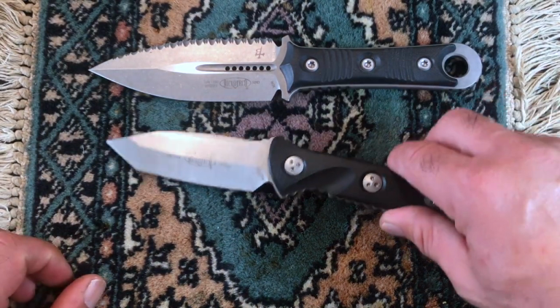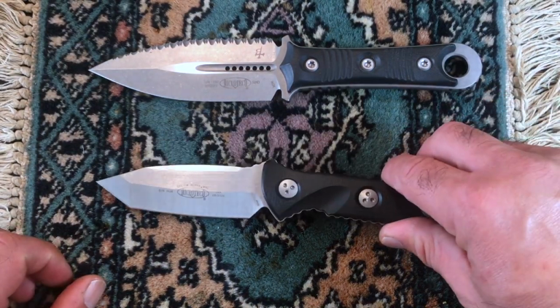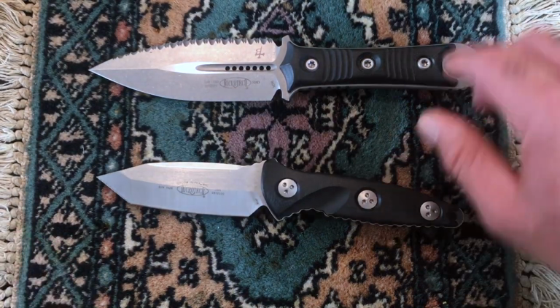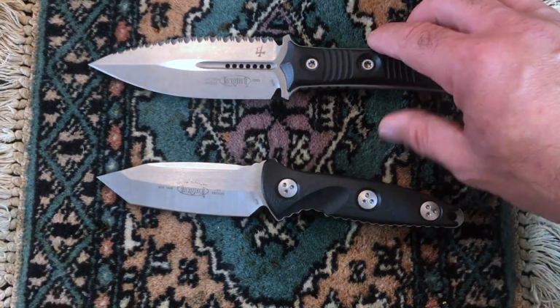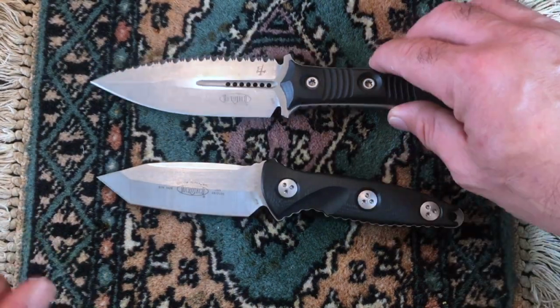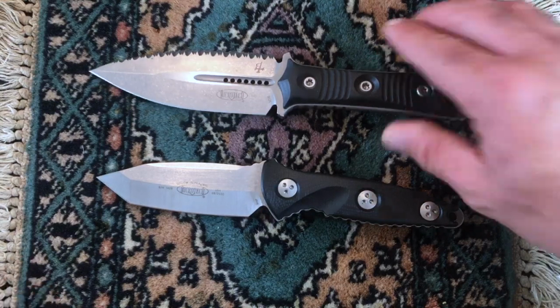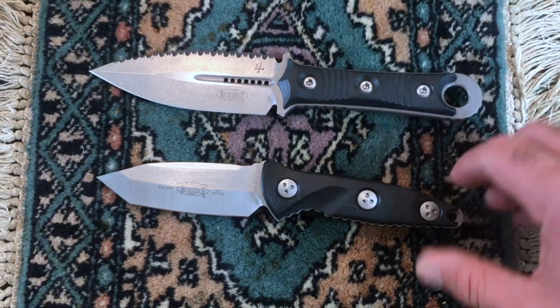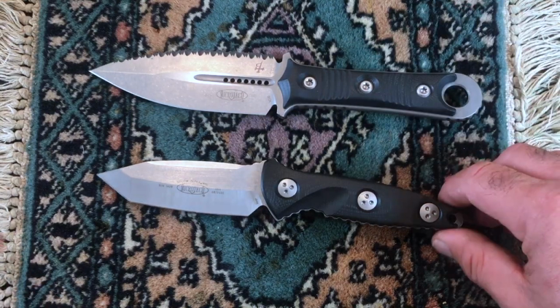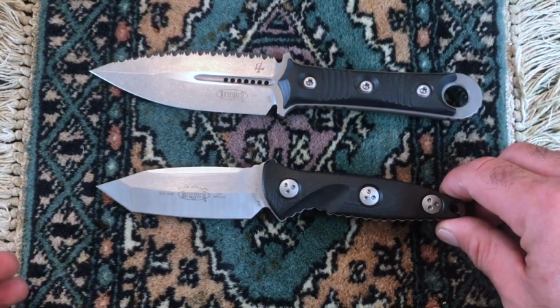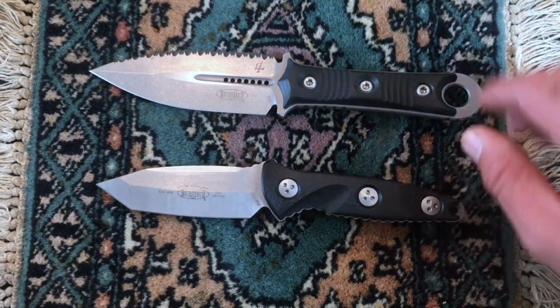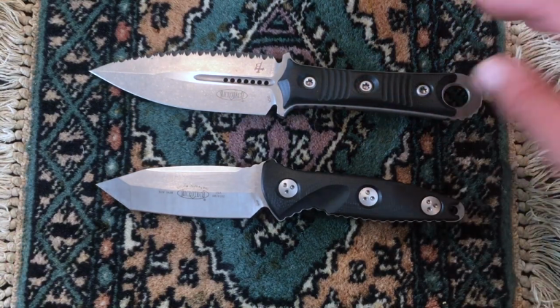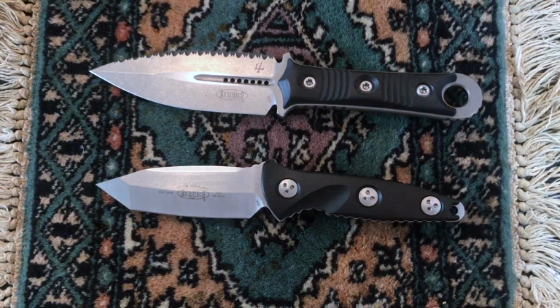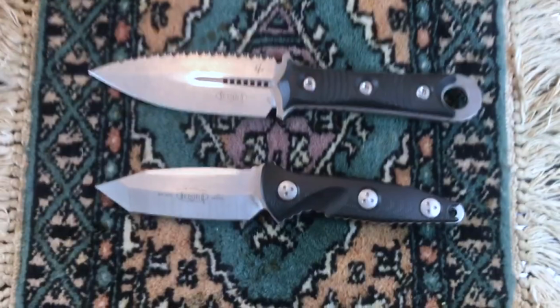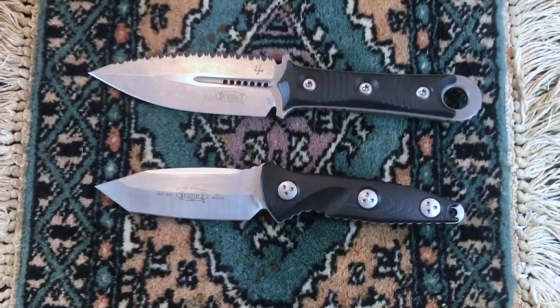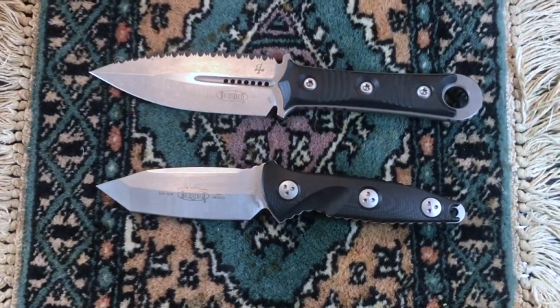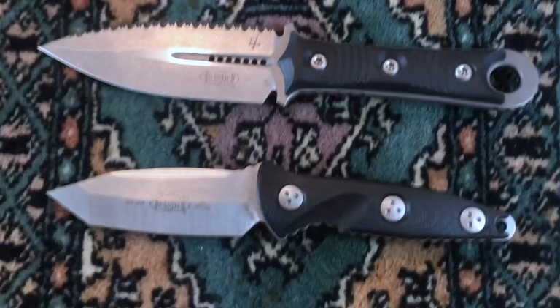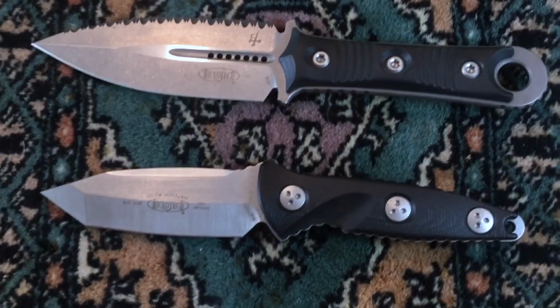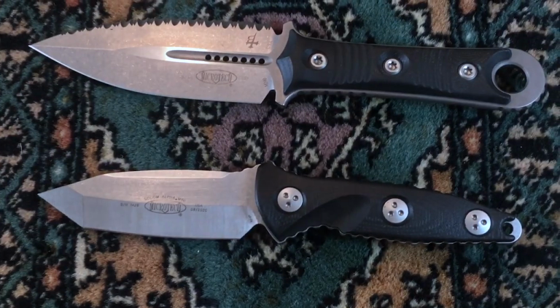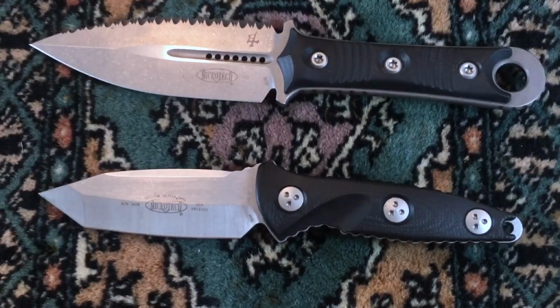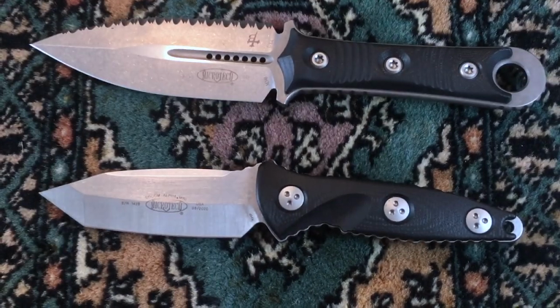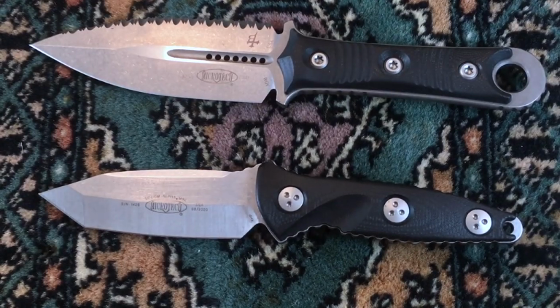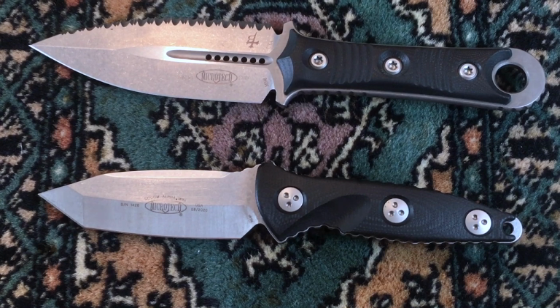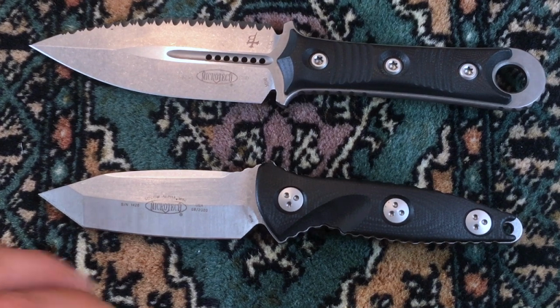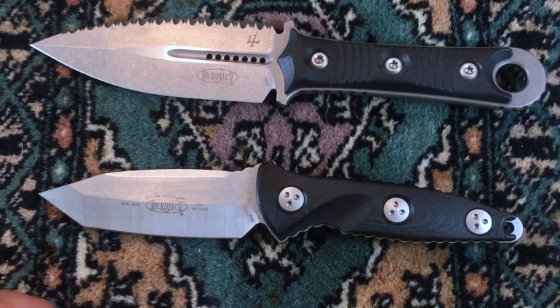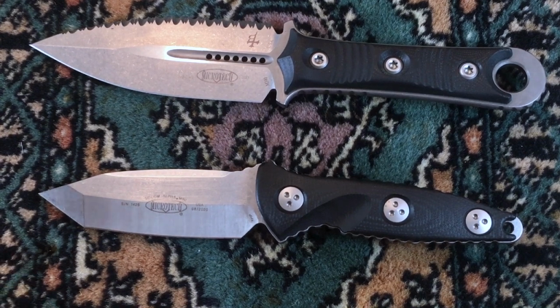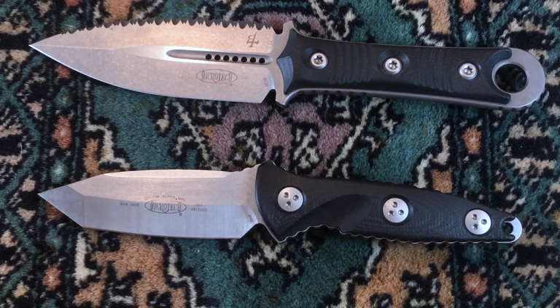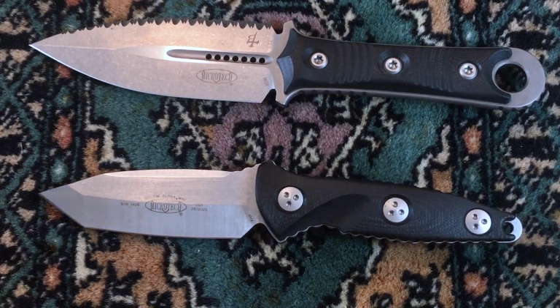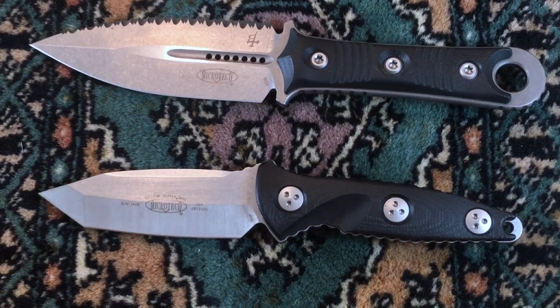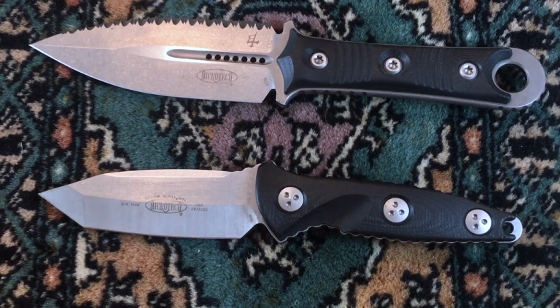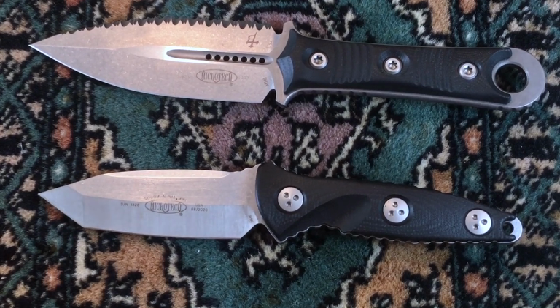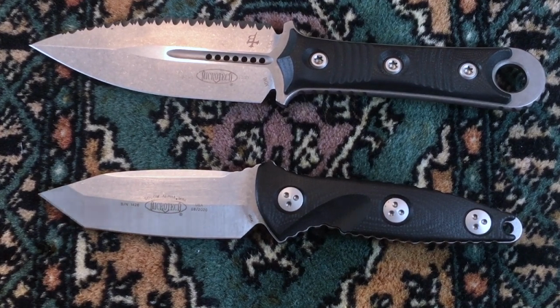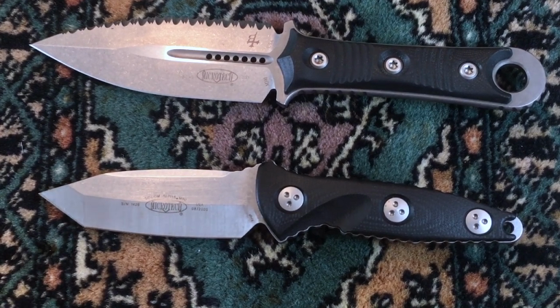So I've had some lemons from Microtech and I've lost a lot of money because of those lemons. I don't have a horse in the race — I can tell it to you straight. It's not a perfect knife company. Warranty is not the best.